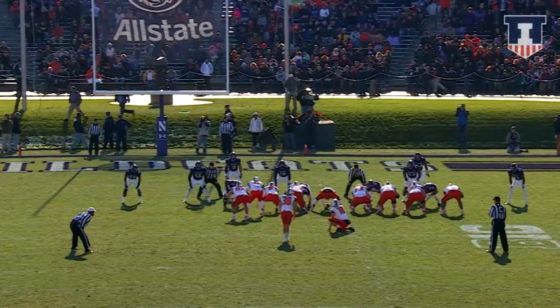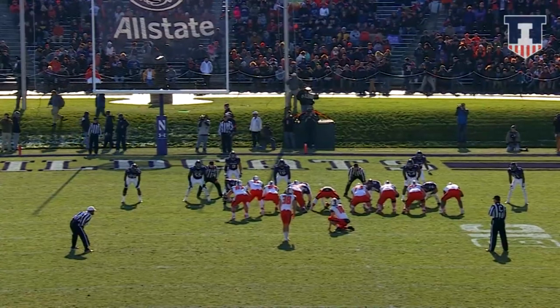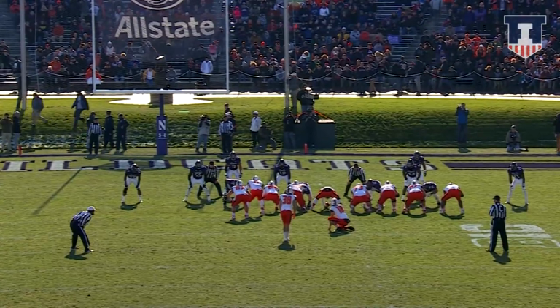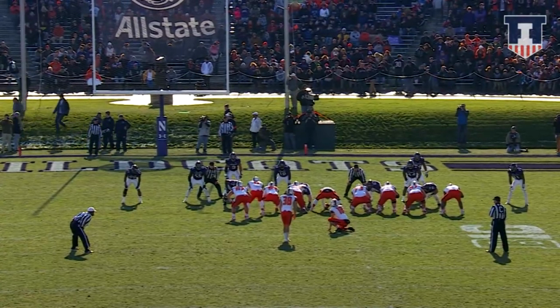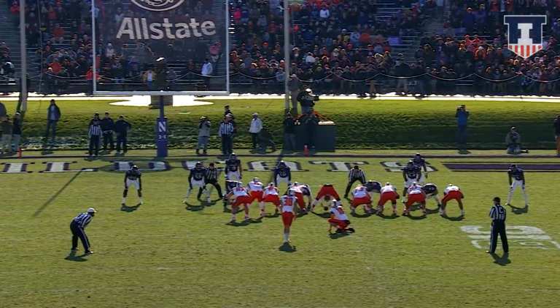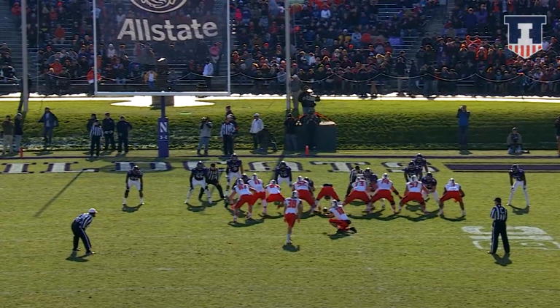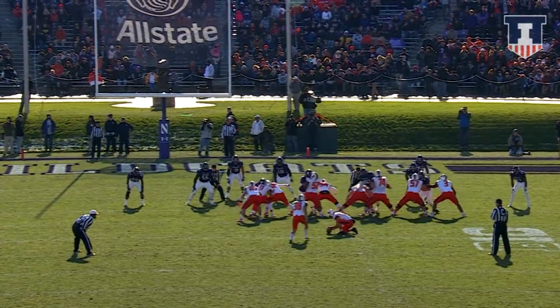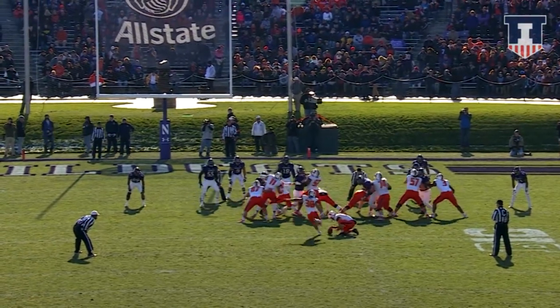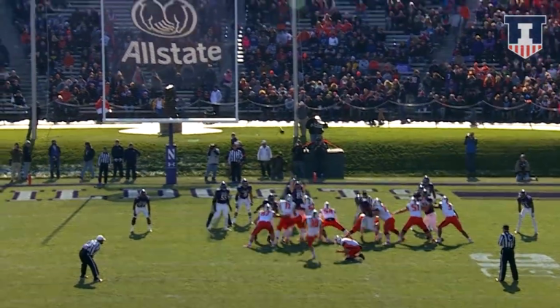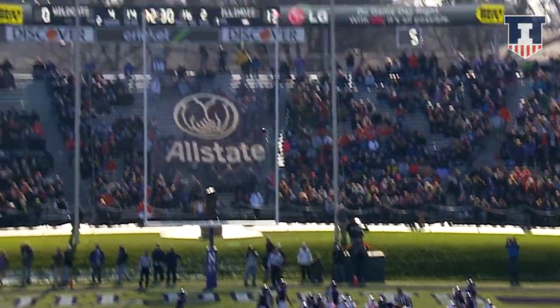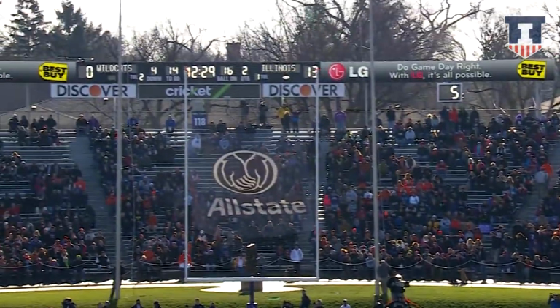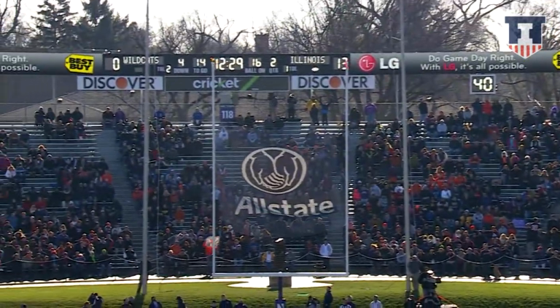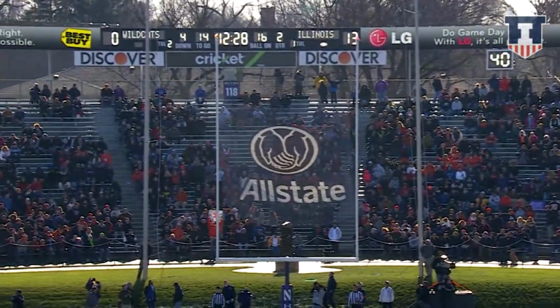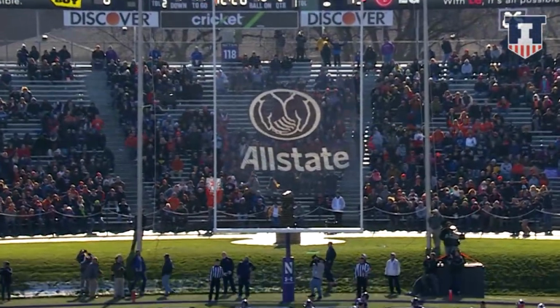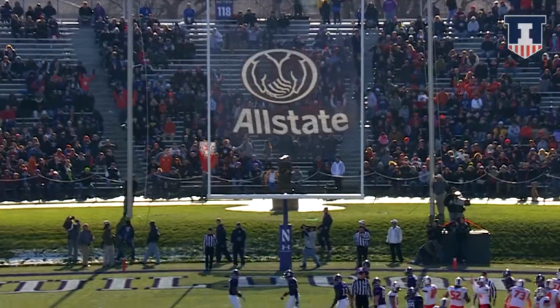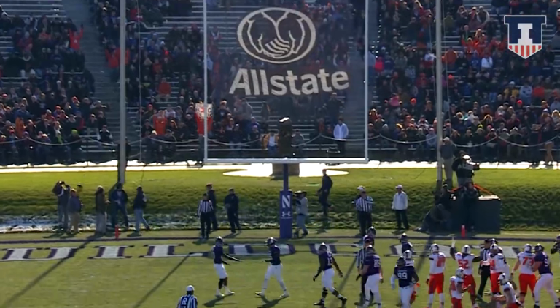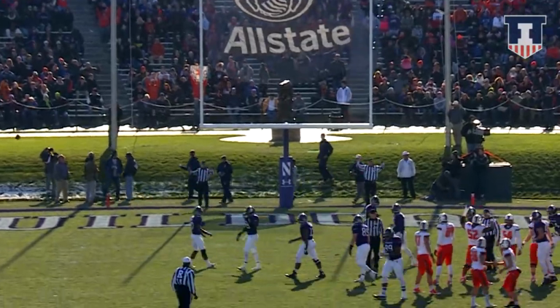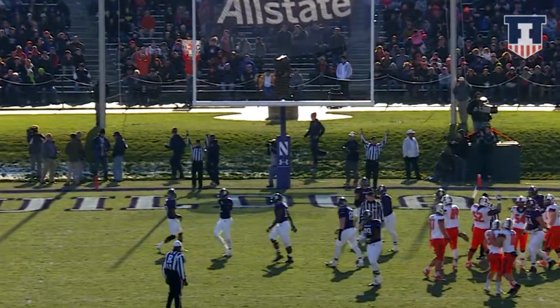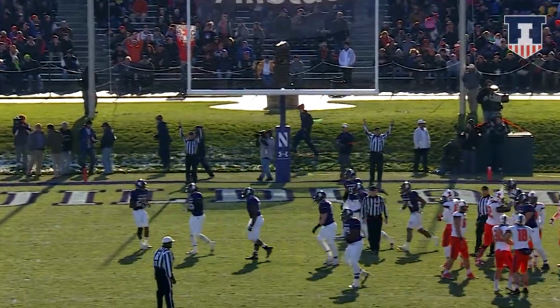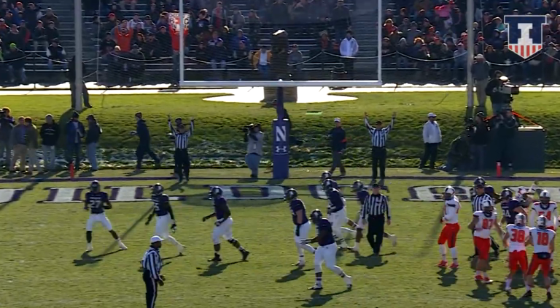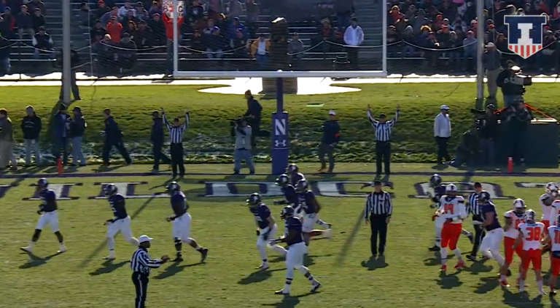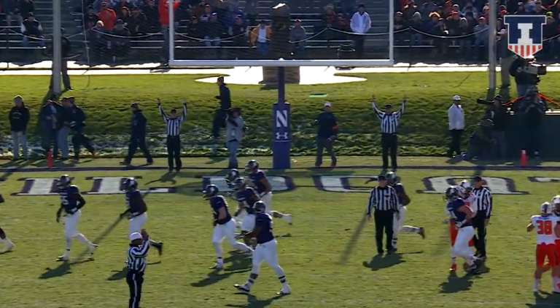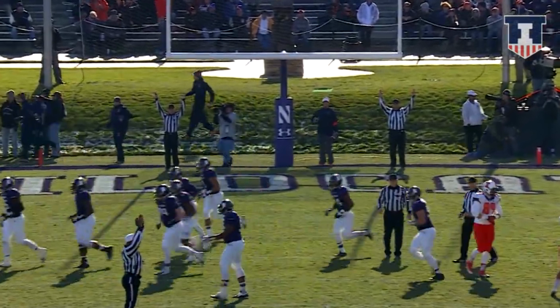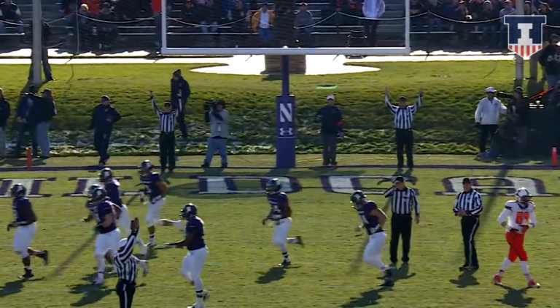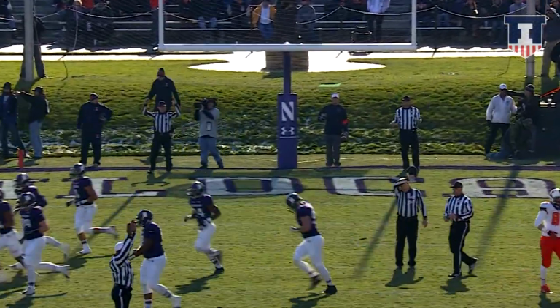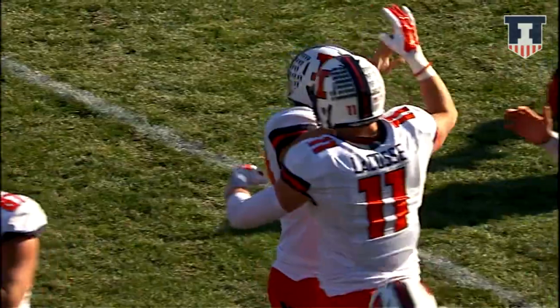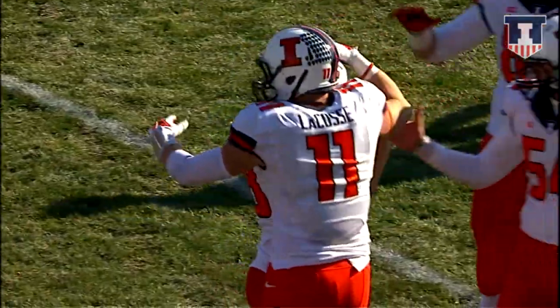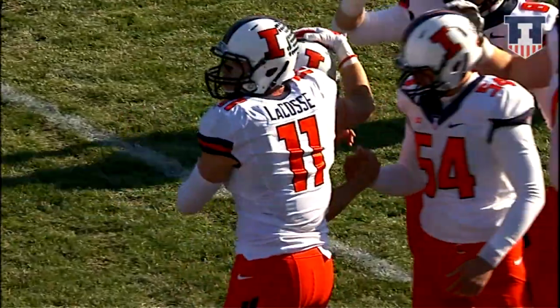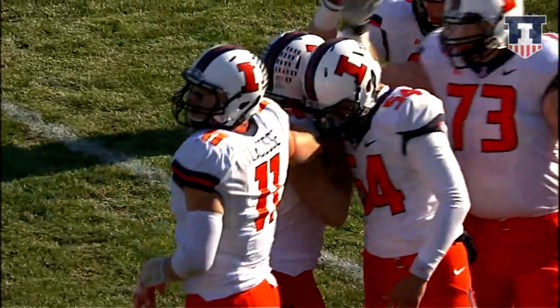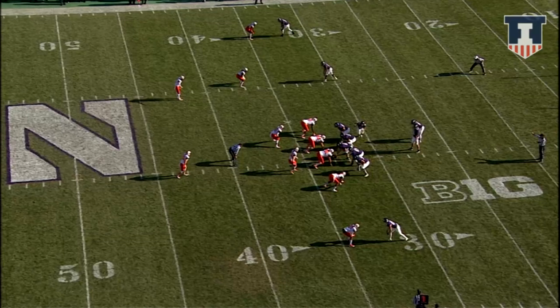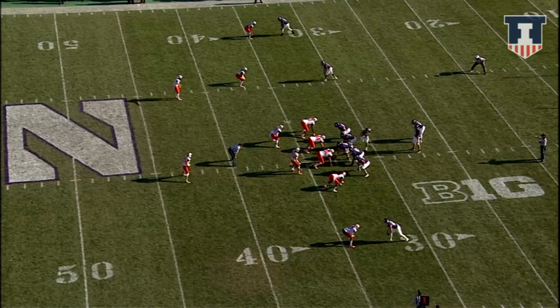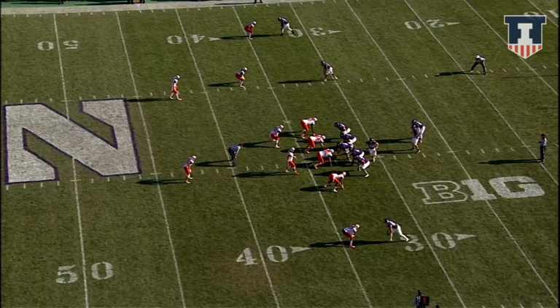This to make it 16-0 Illinois. Here's the snap from the right hash, kick on the way, and the kick is good. Reisner nails it, and a couple of turnovers have made a big difference.